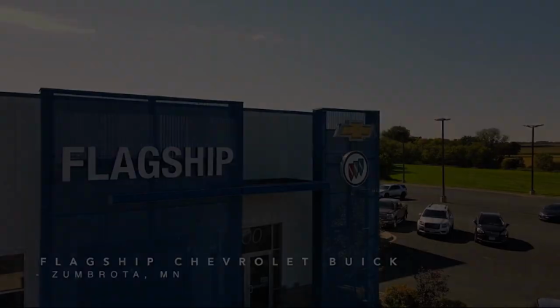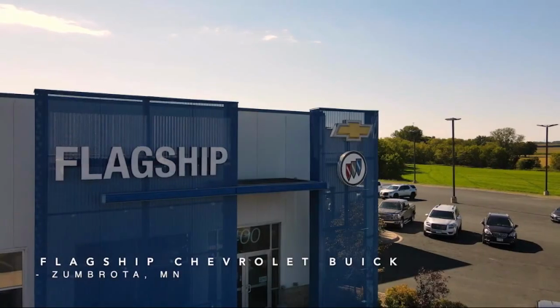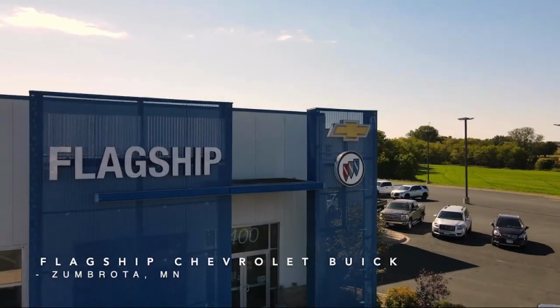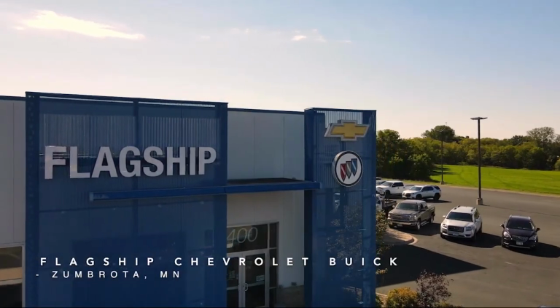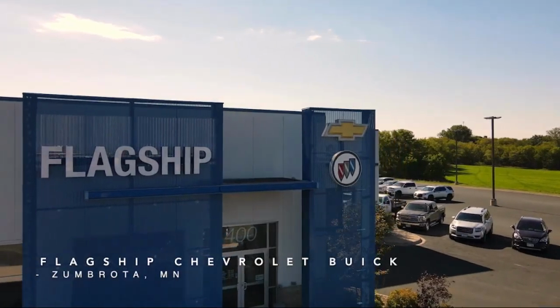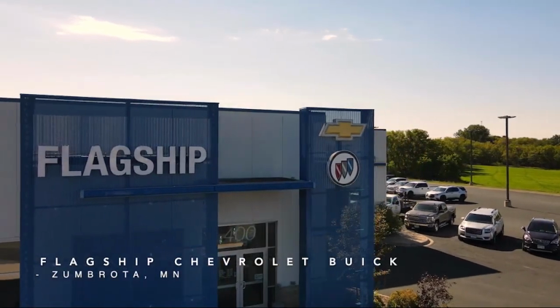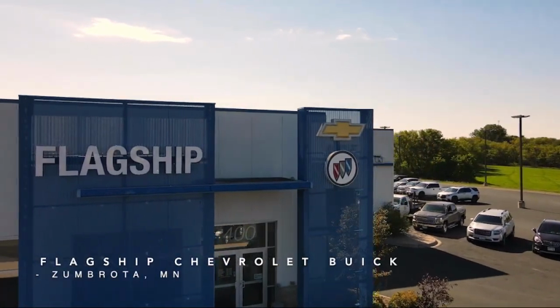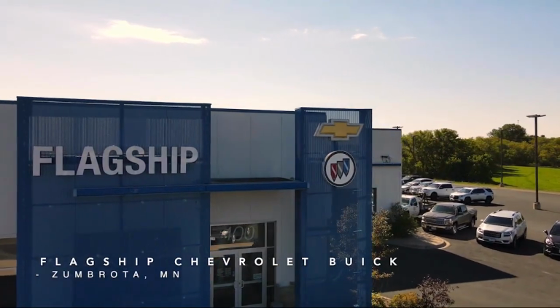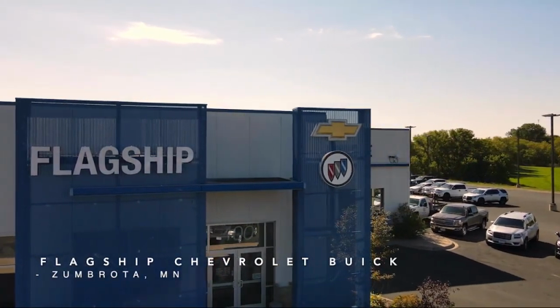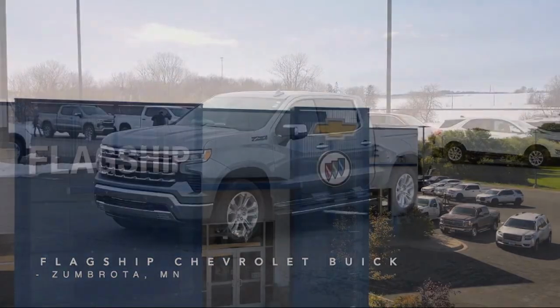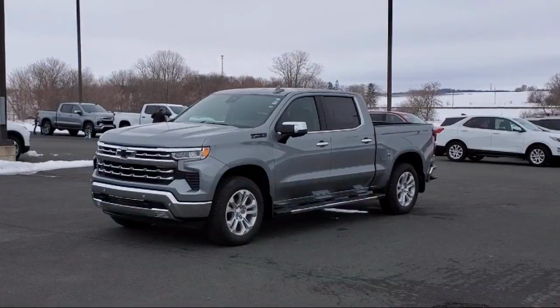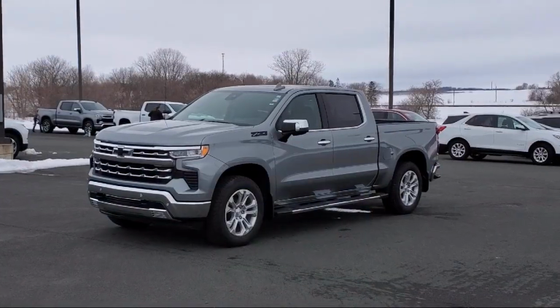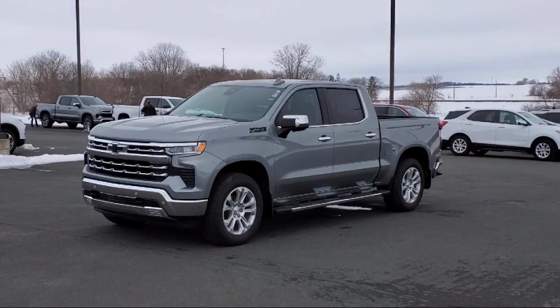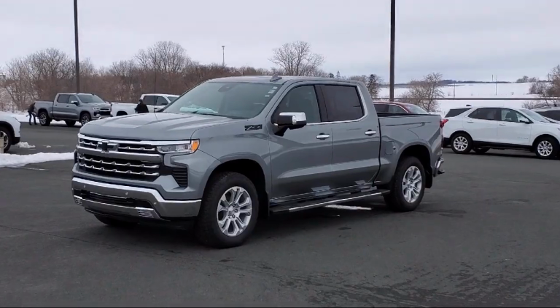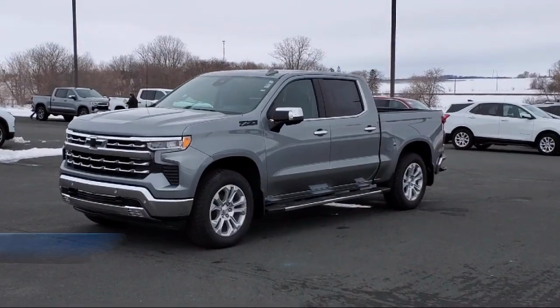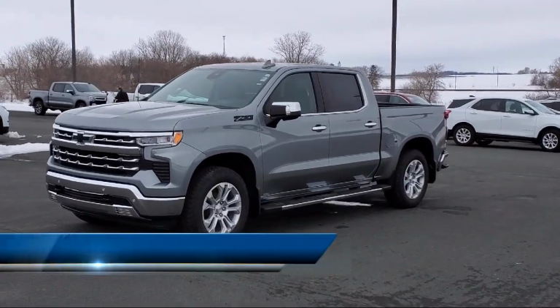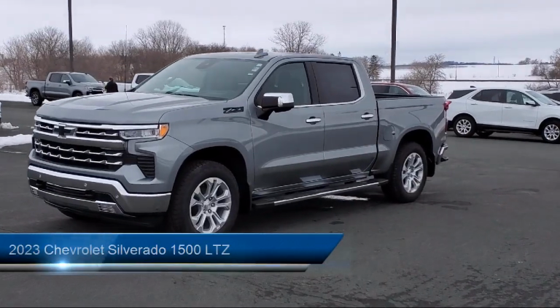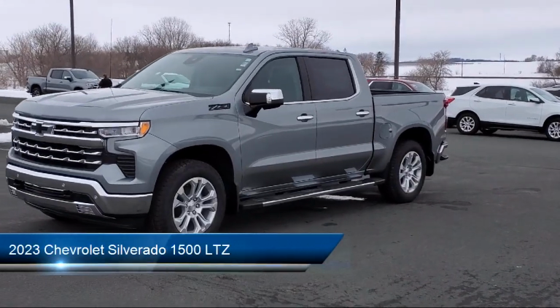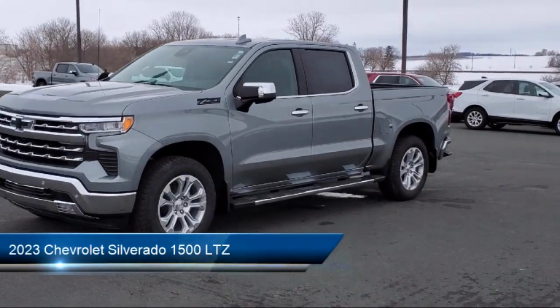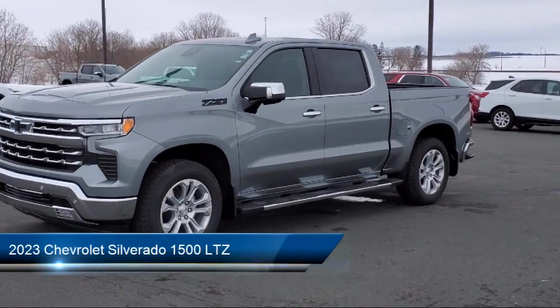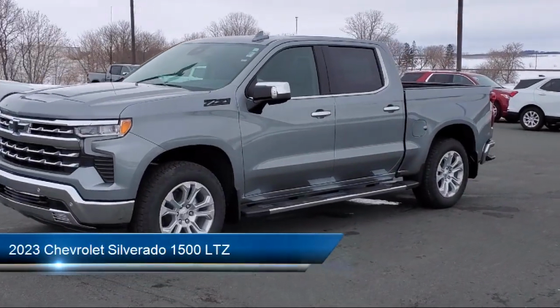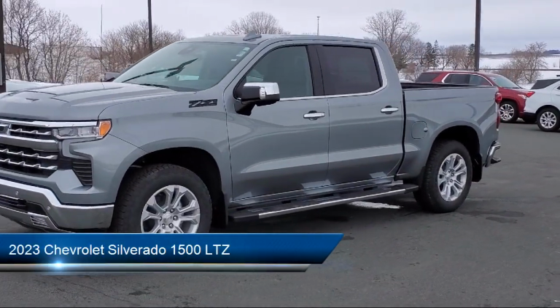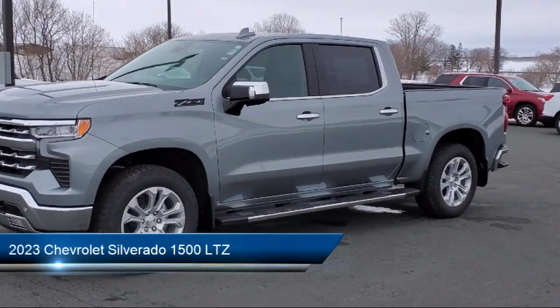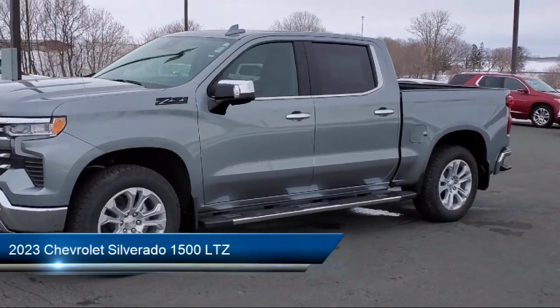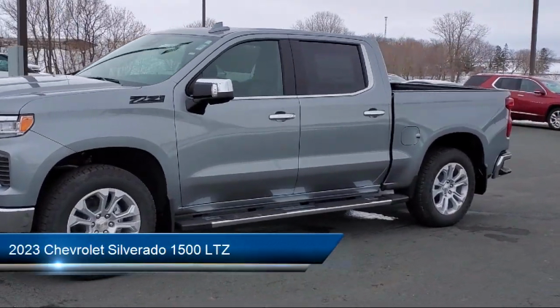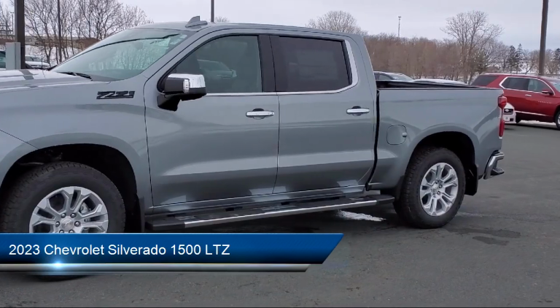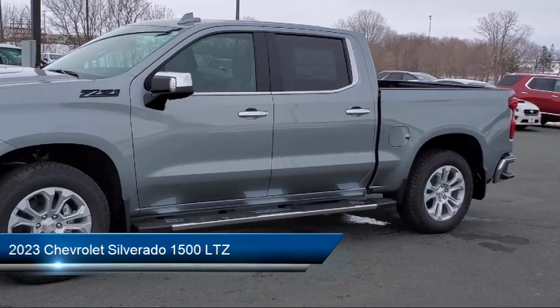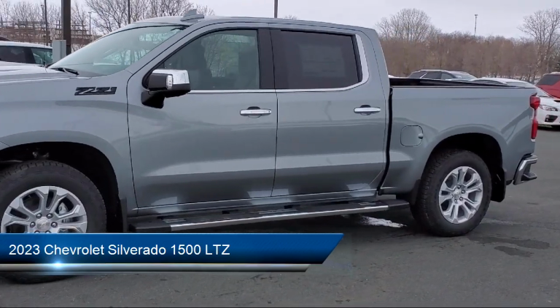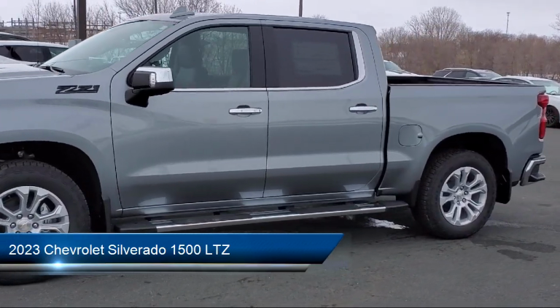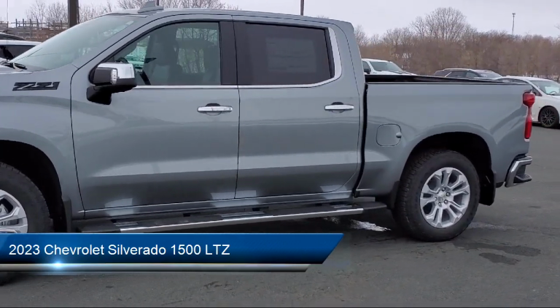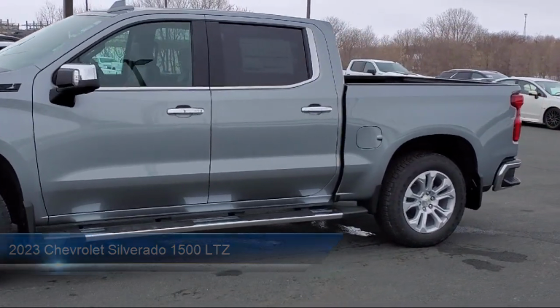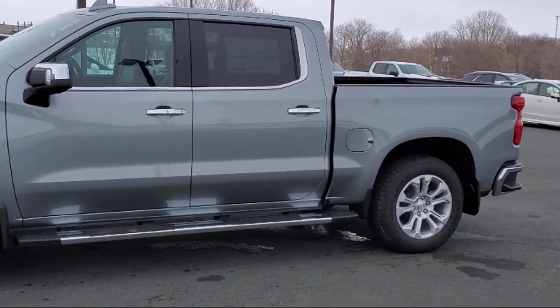Welcome to Flagship Chevrolet Buick, and here's a look at one of our great vehicles for sale. It comes equipped with the LTZ Plus Package, LTZ Convenience Package, and Front LED Fog Lamps.